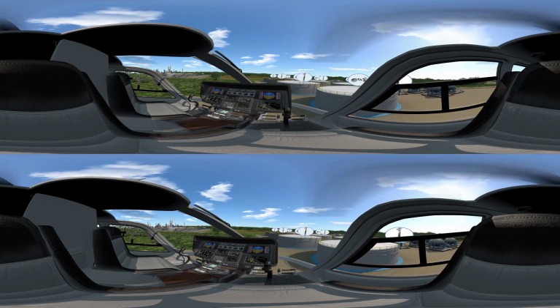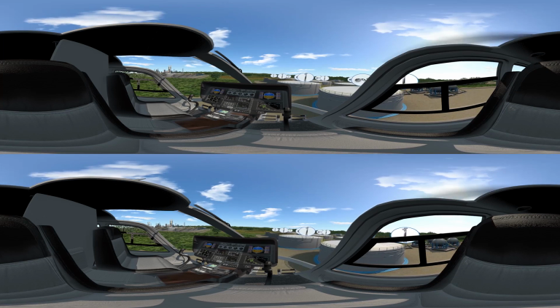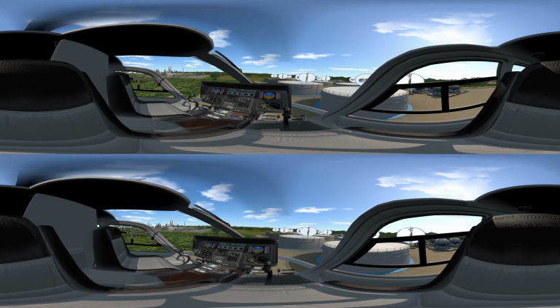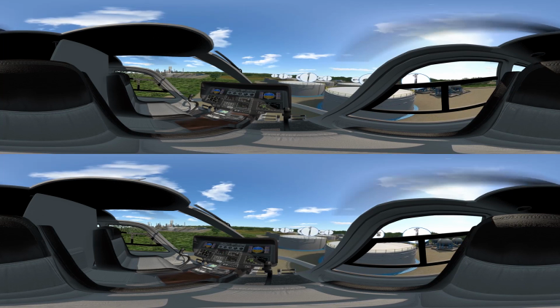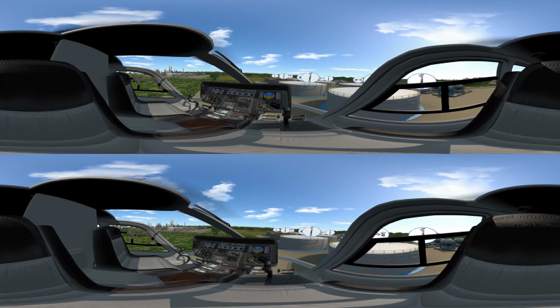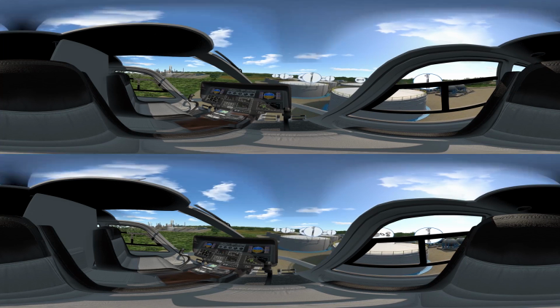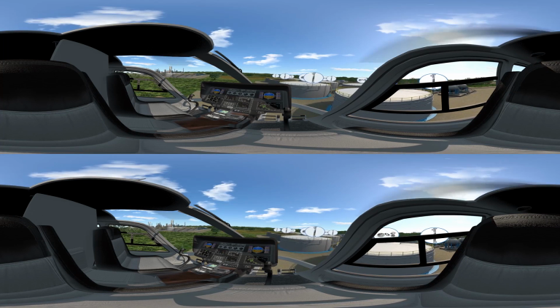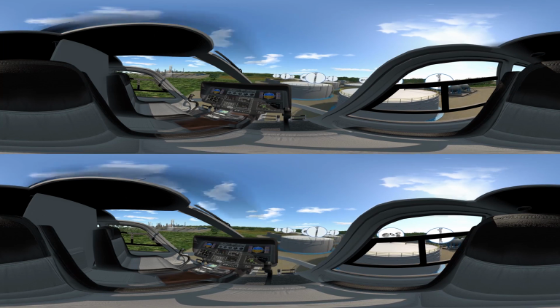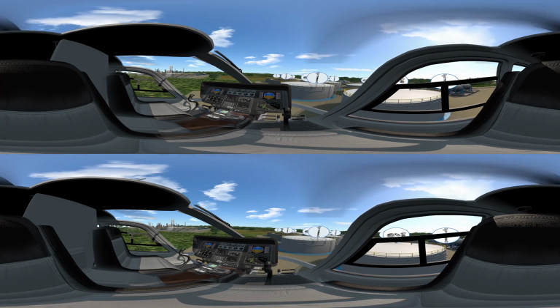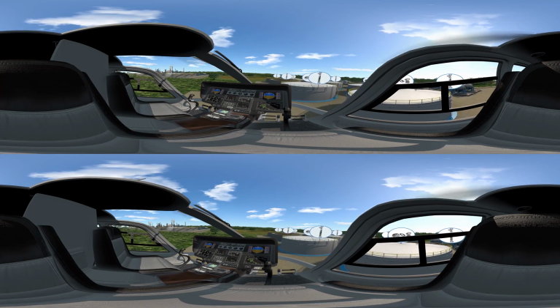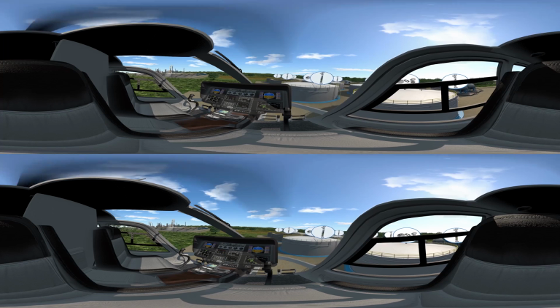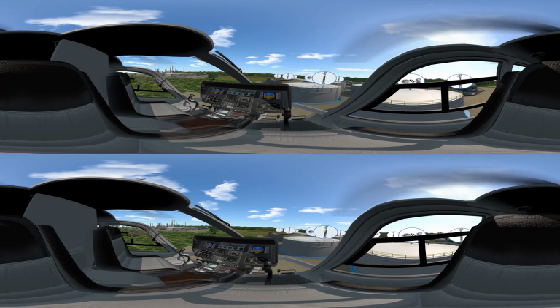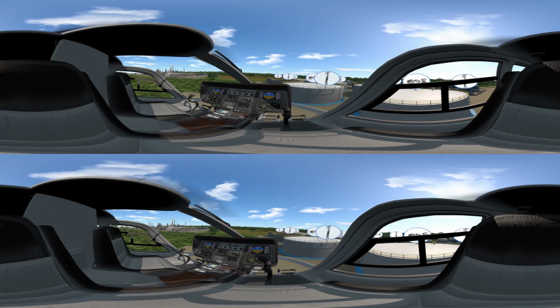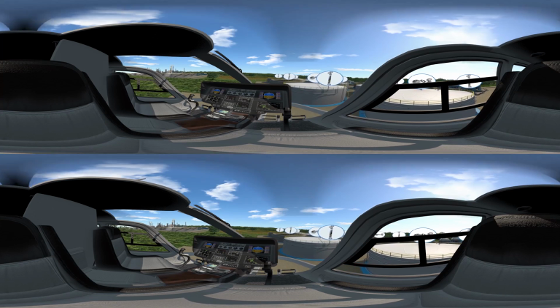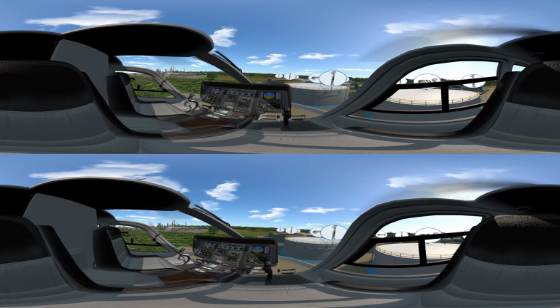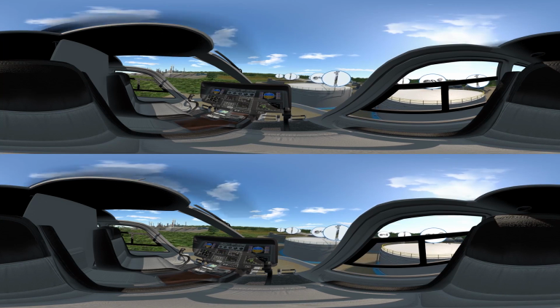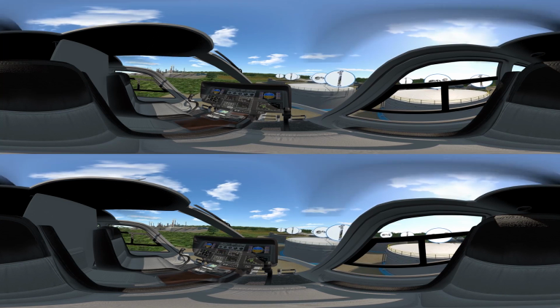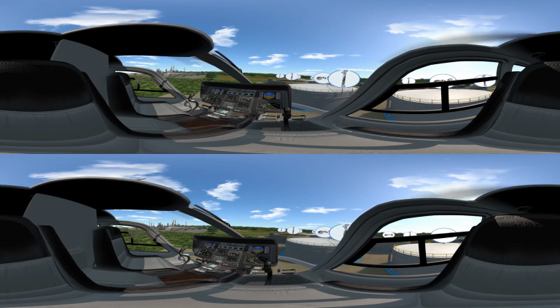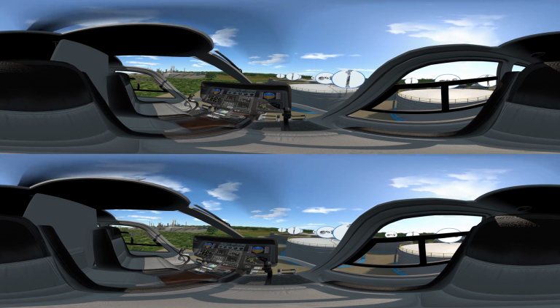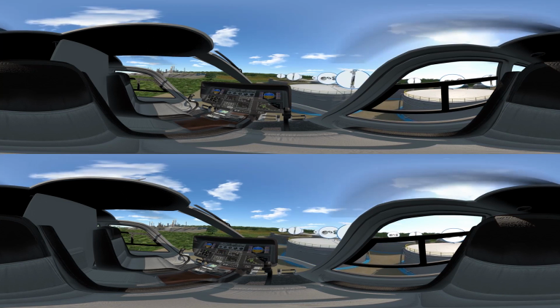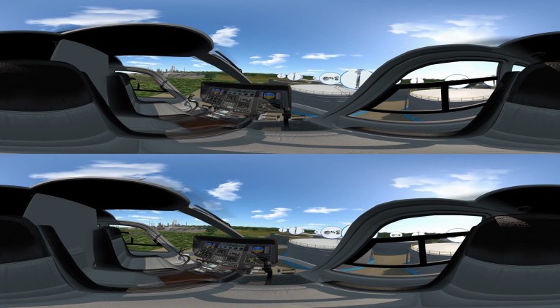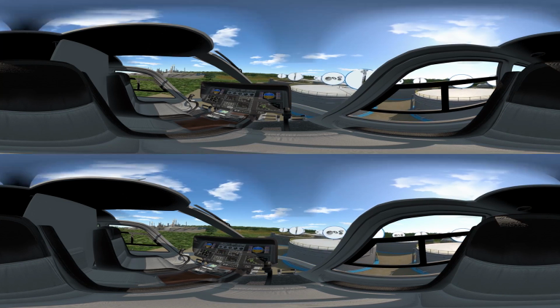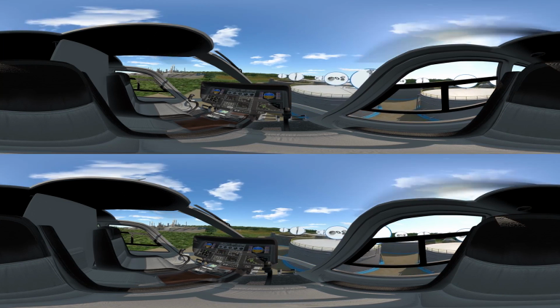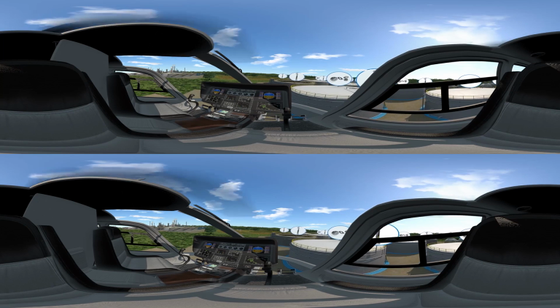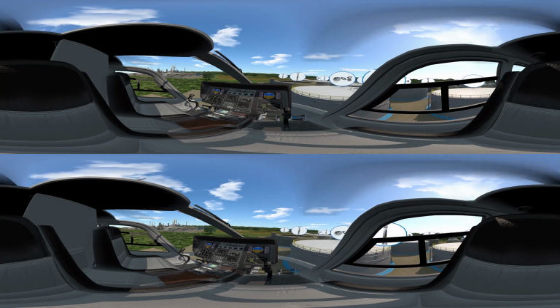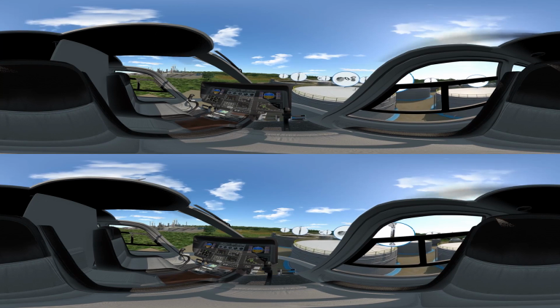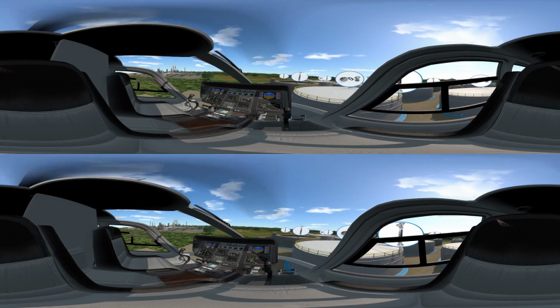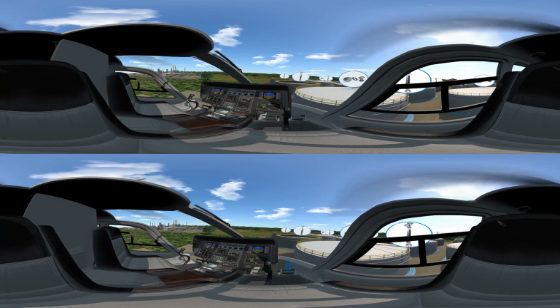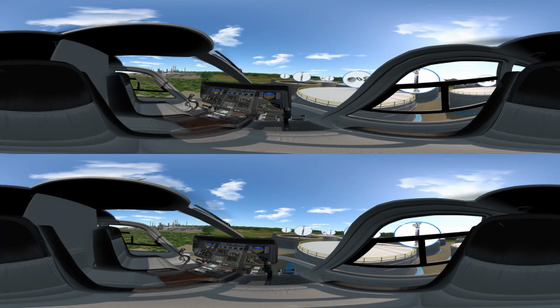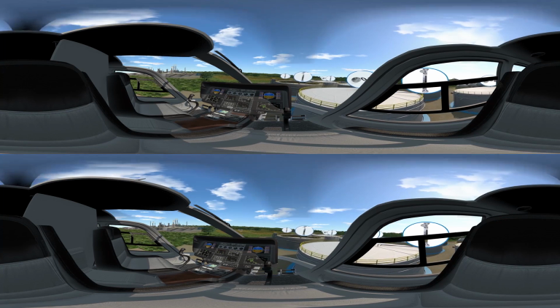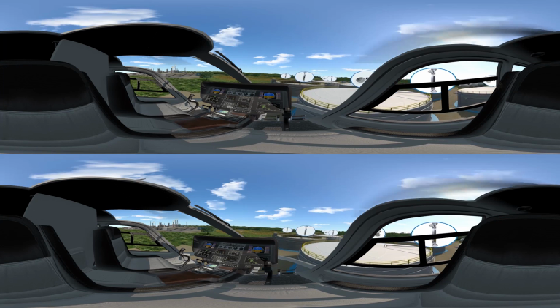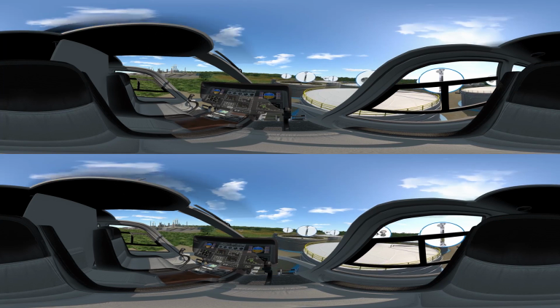Each tank has ABB instrumentation actively monitoring for safe levels, temperature, and pressure in the tanks and throughout the facility. These products are all monitored remotely from the control room to ensure the safety of the operator.